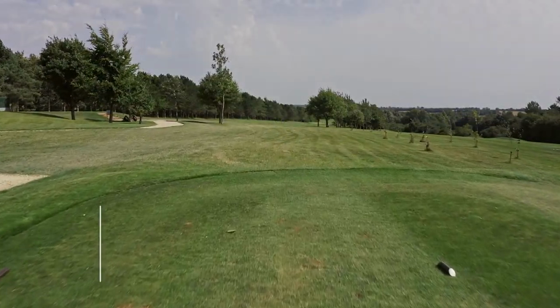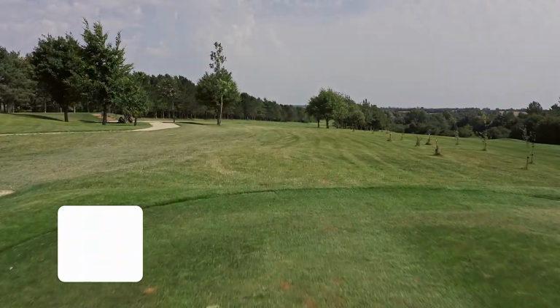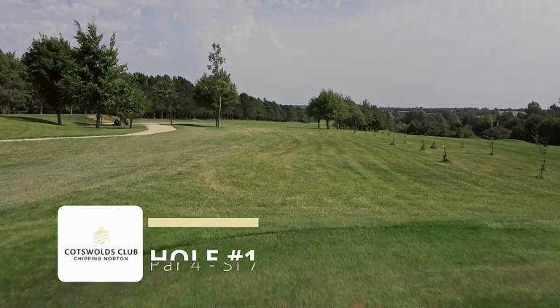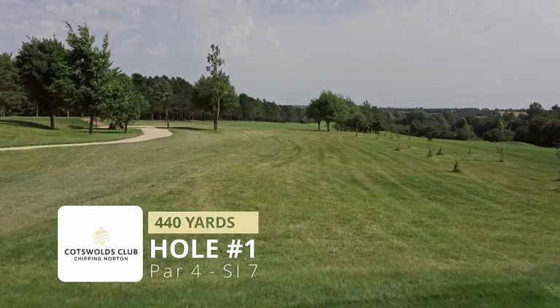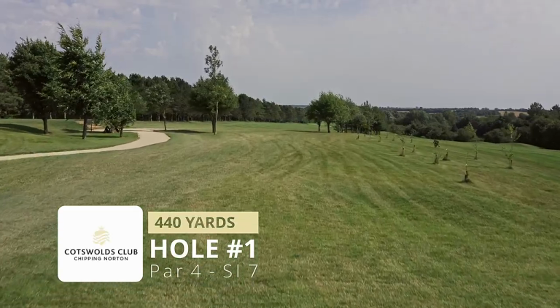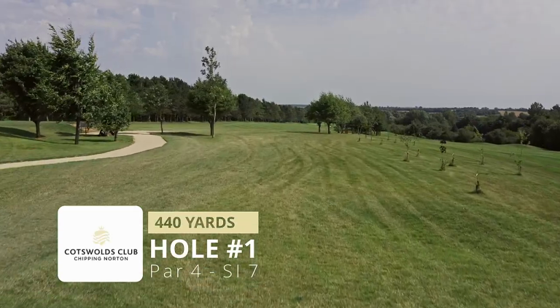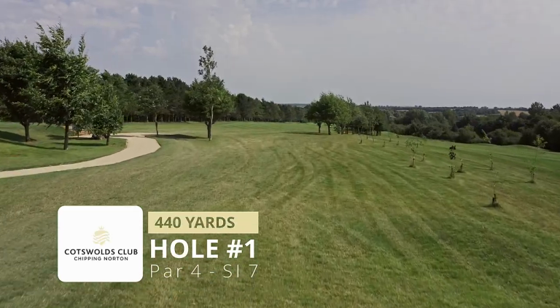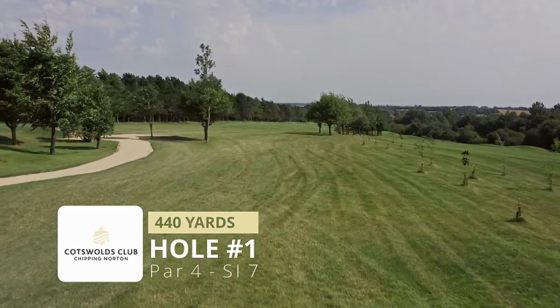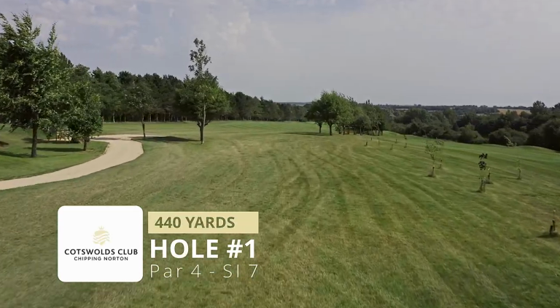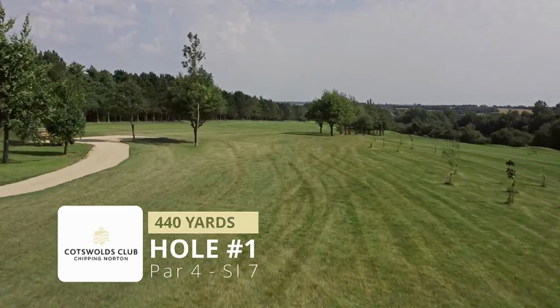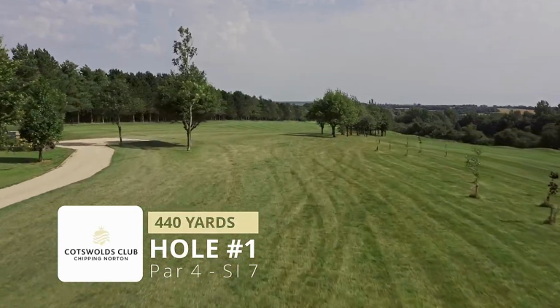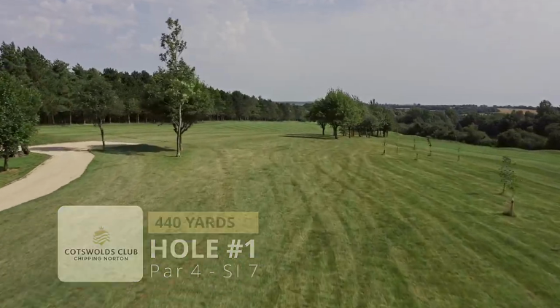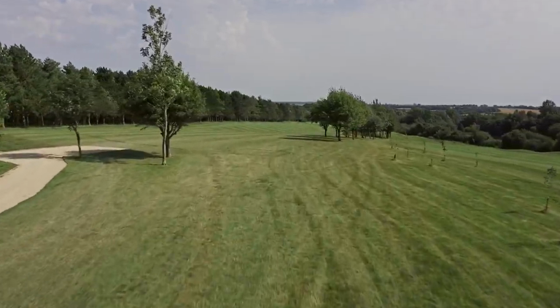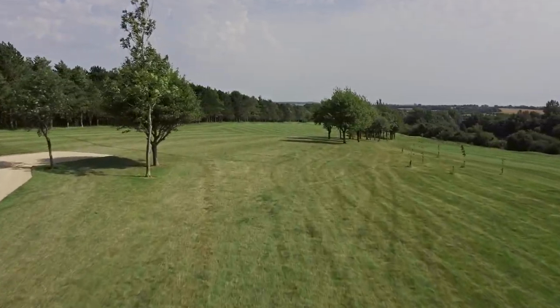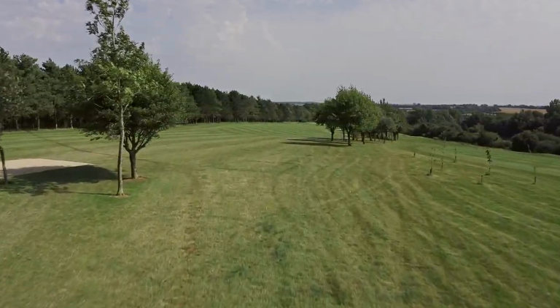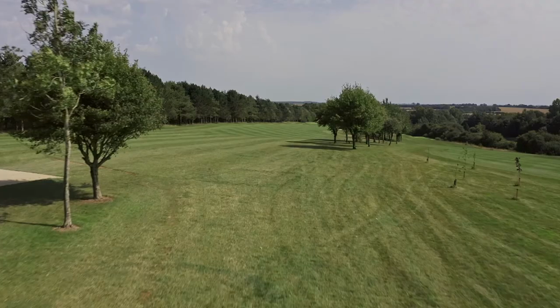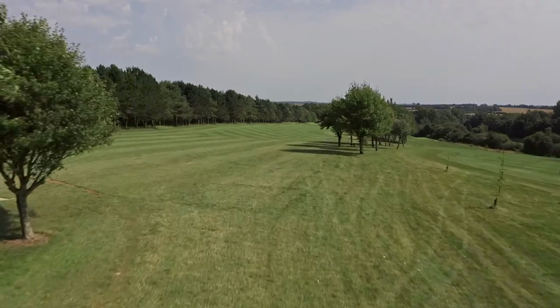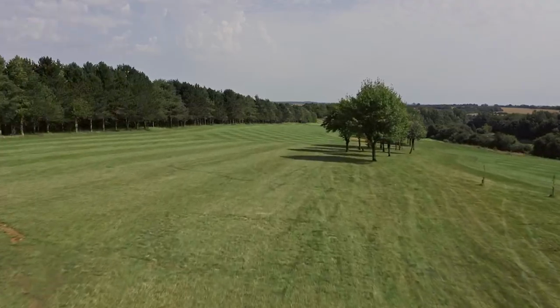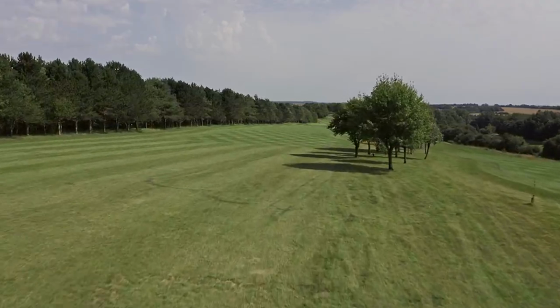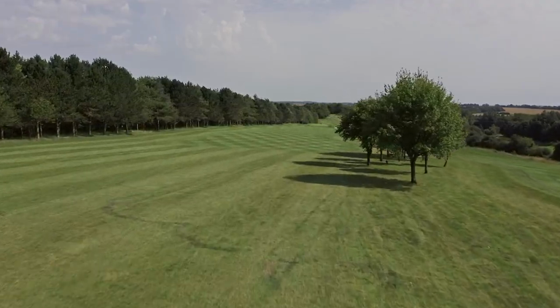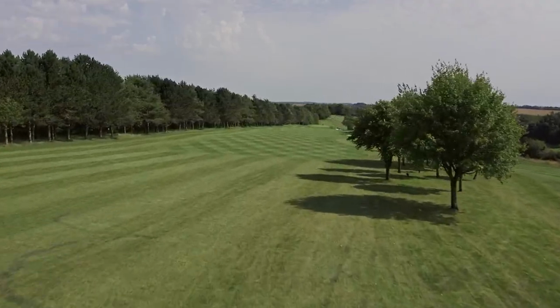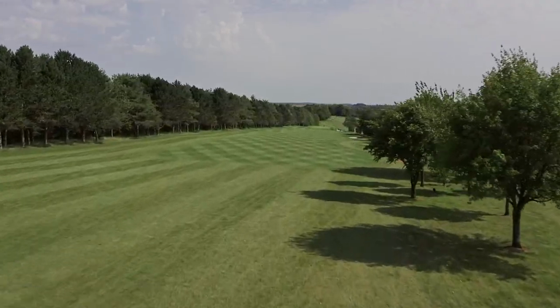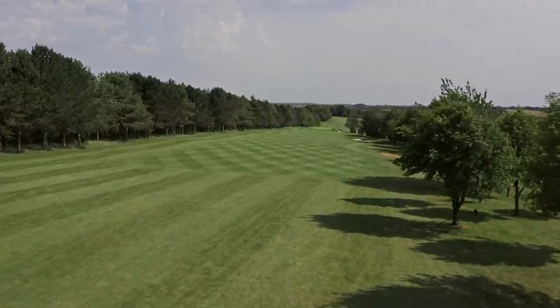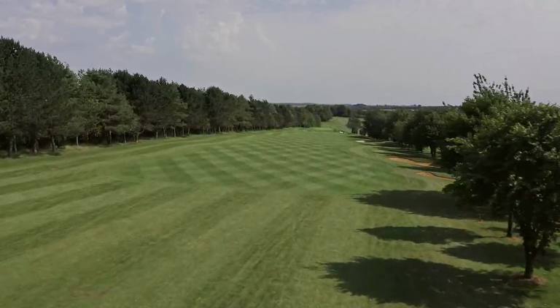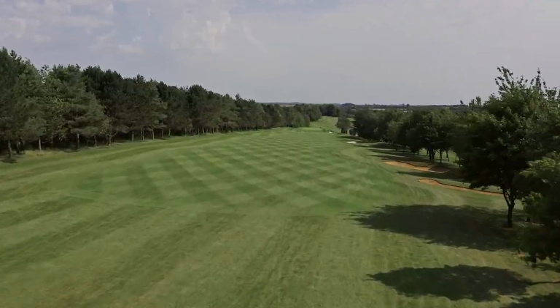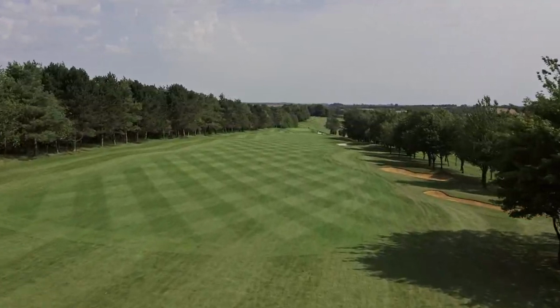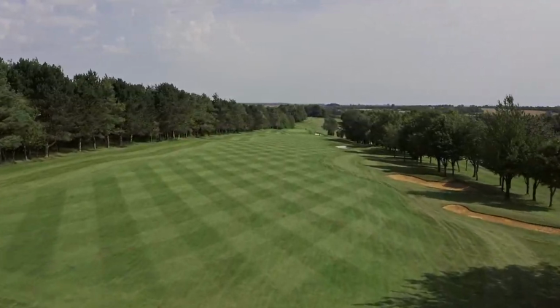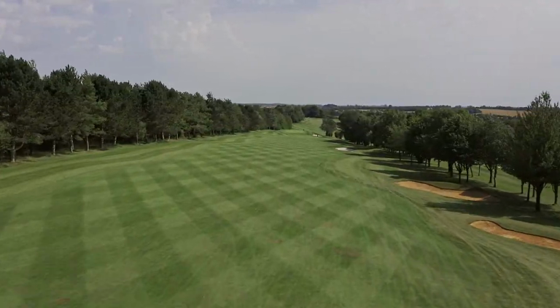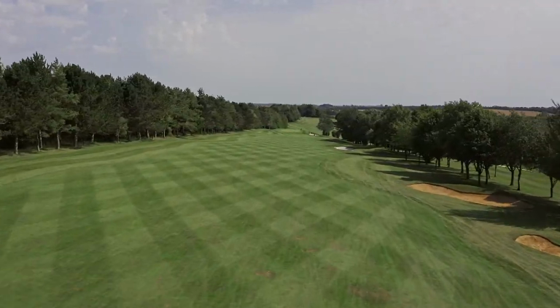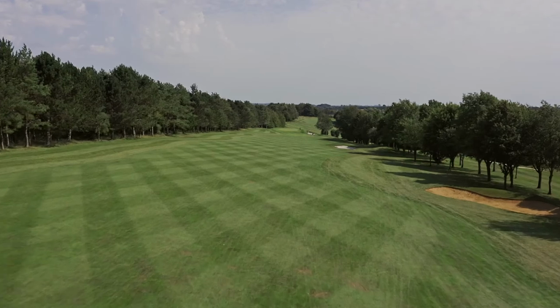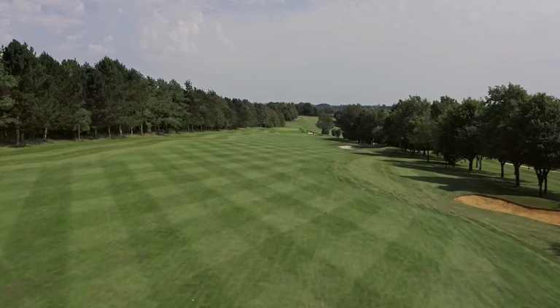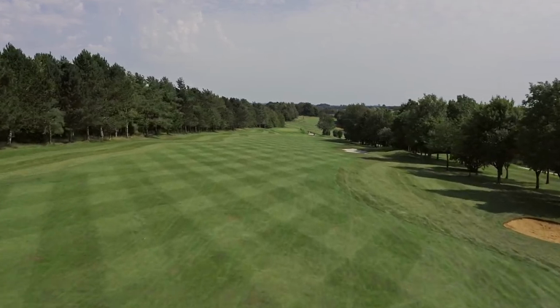Welcome to the Cotswolds Hotel & Spa course flyover. Hole number one presents a challenge right from the word go. Your tee shot must favour the left half of the fairway to kick back into the middle.